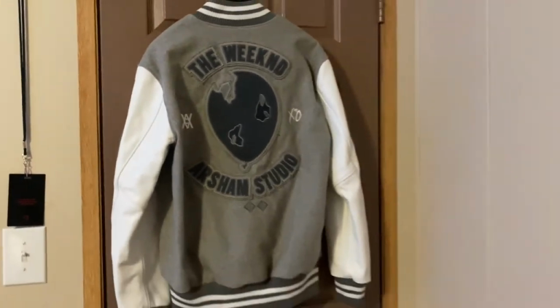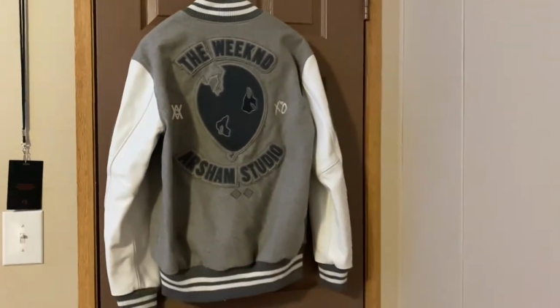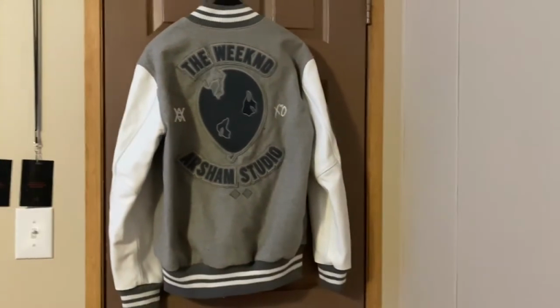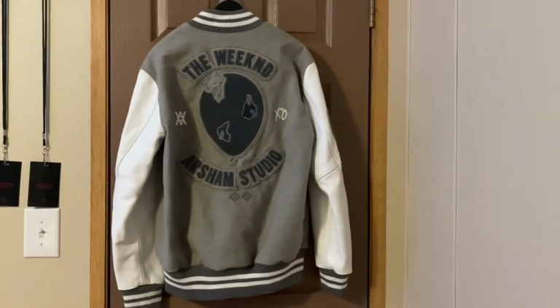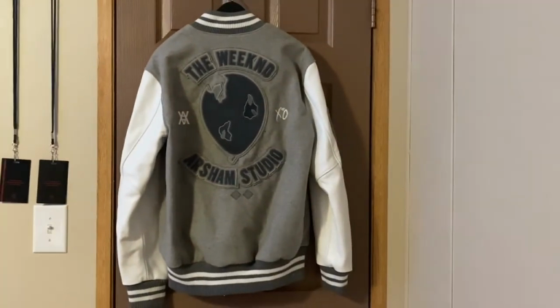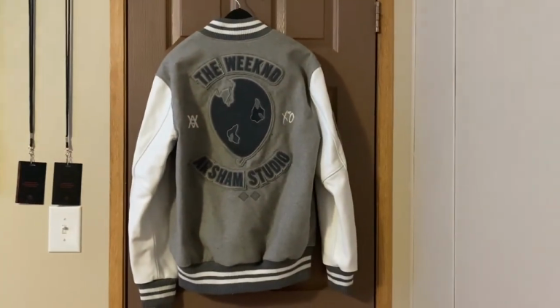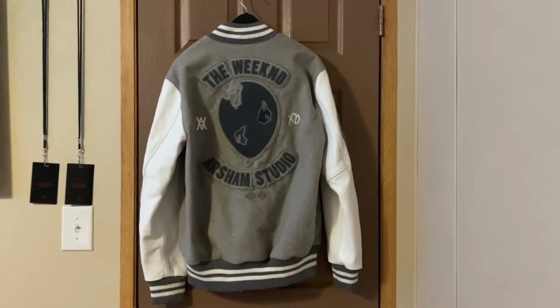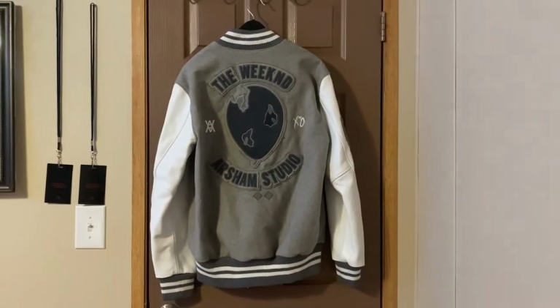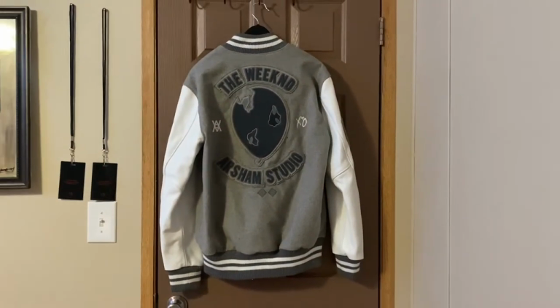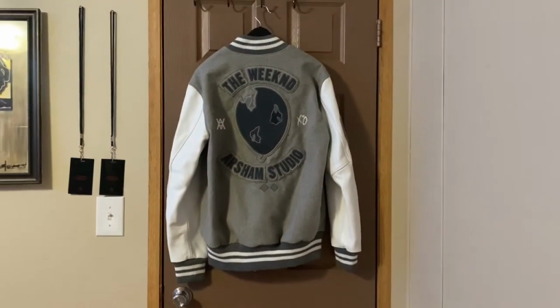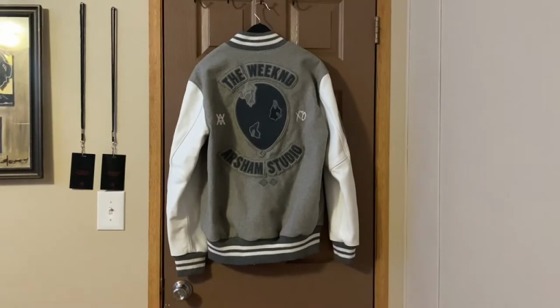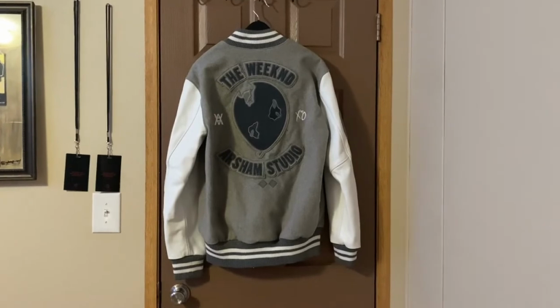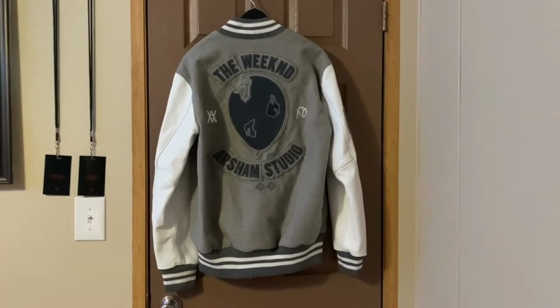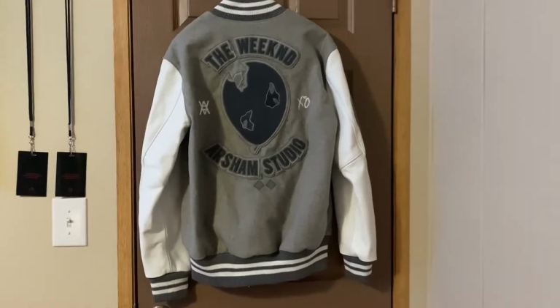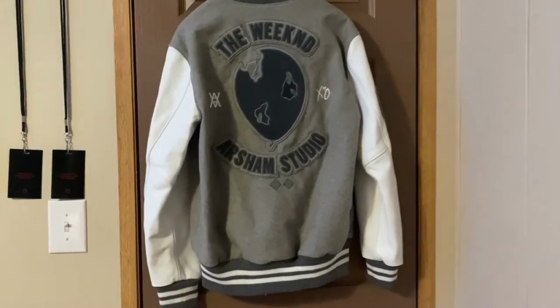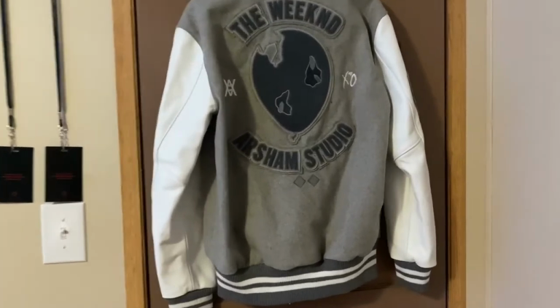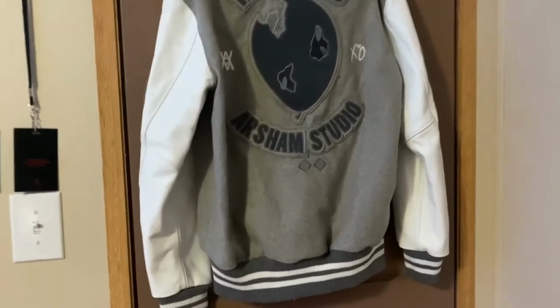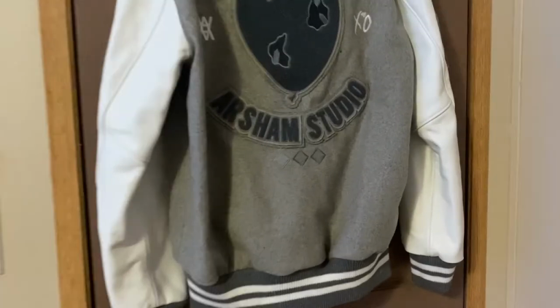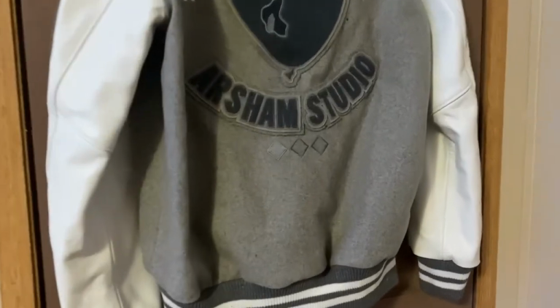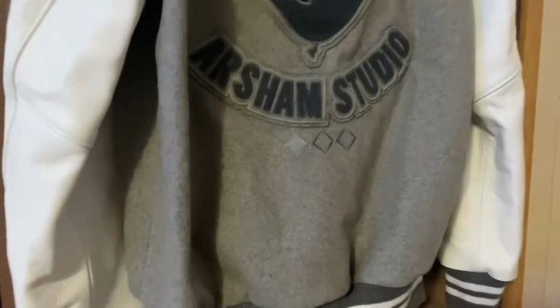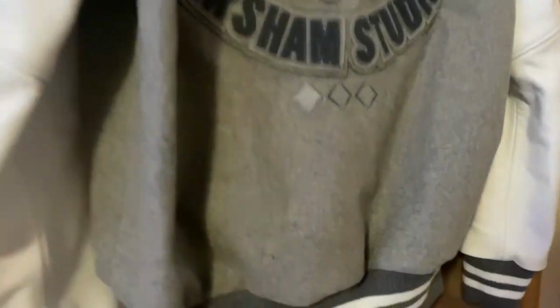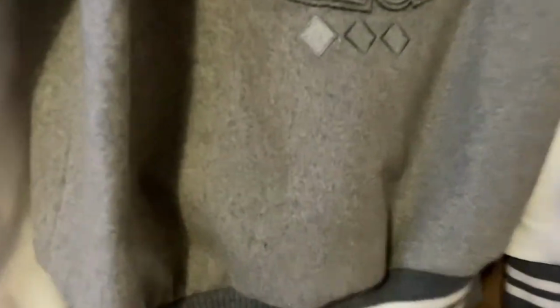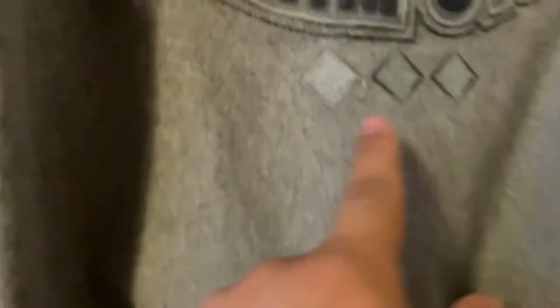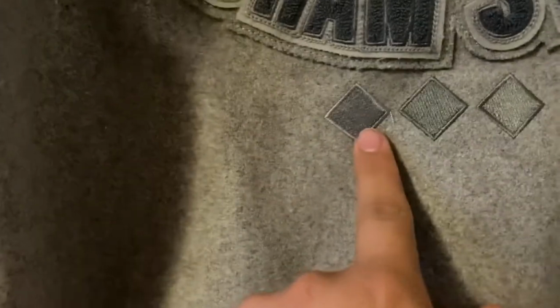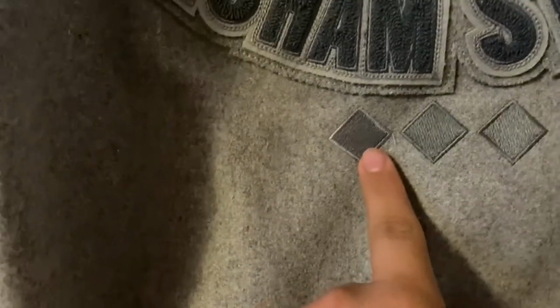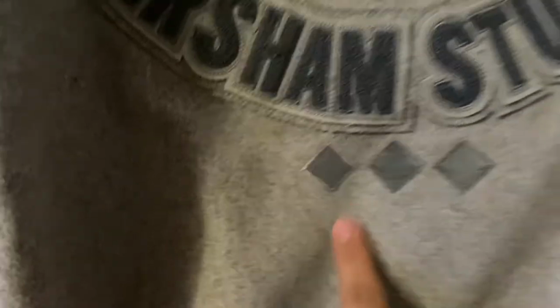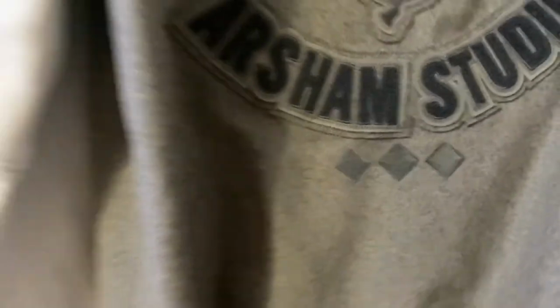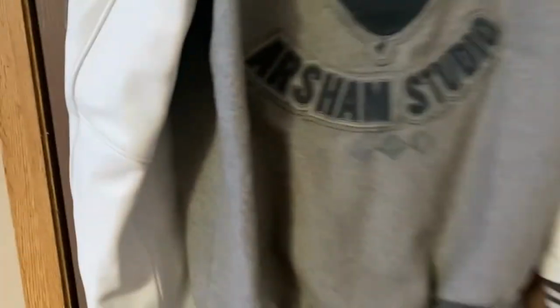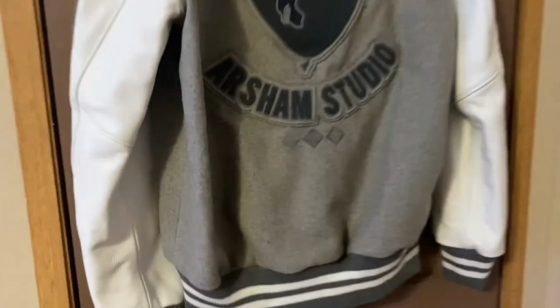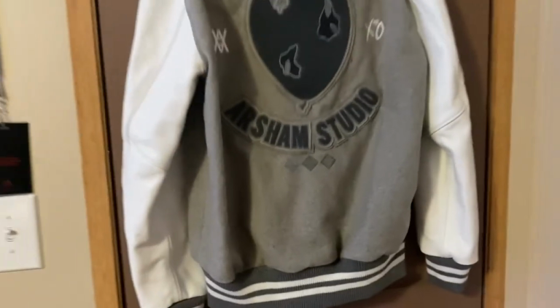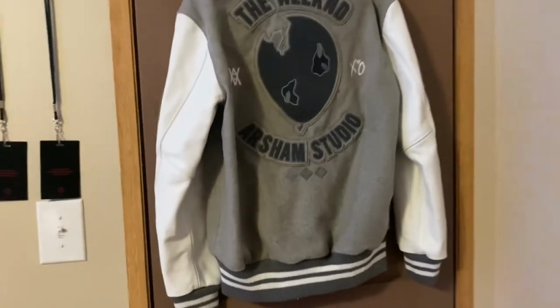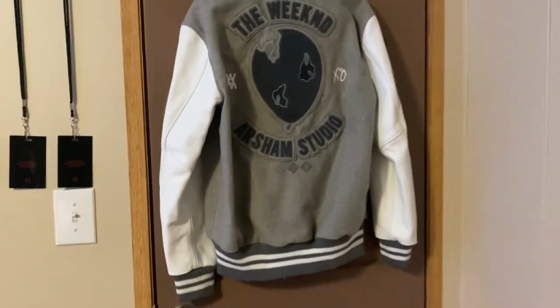The back of the jacket is my favorite part by far. We have The Weeknd with the House of Balloons design — the diamond or crystal element — along with the collaboration logo, the EXO logo, the Ashan Studio name, and the Trilogy three diamonds, all embroidered onto the jacket. Let me step back so you can see the jacket in full.